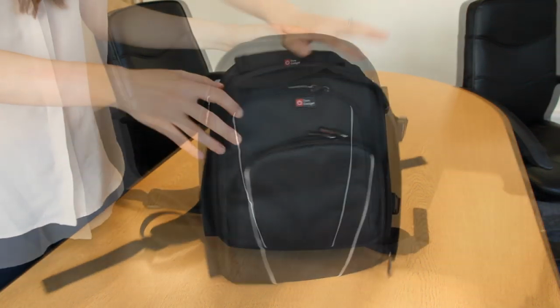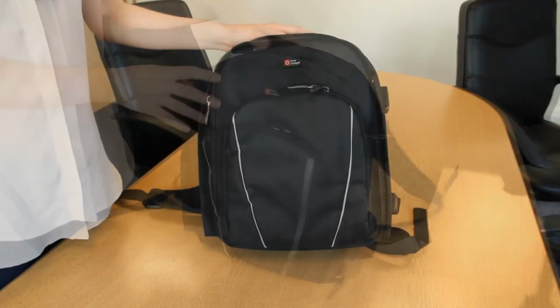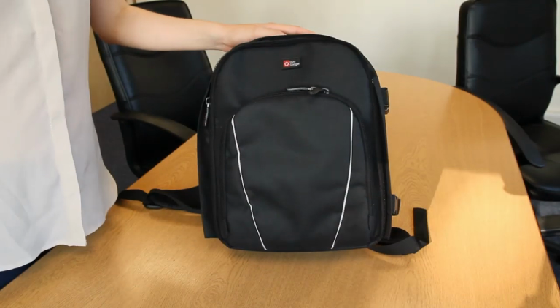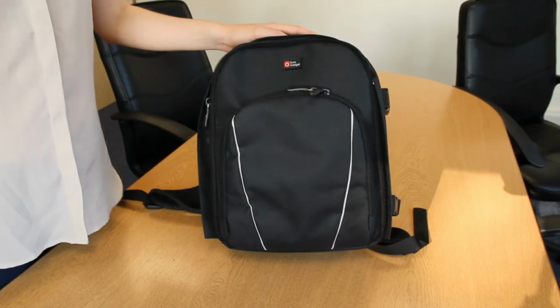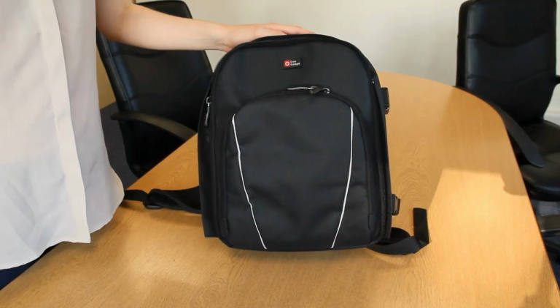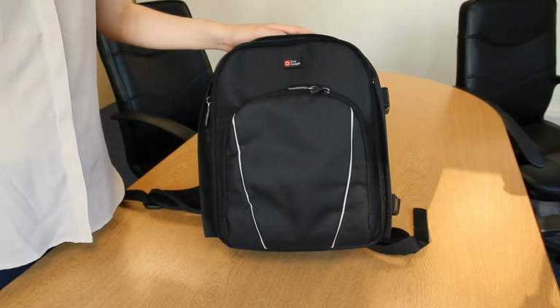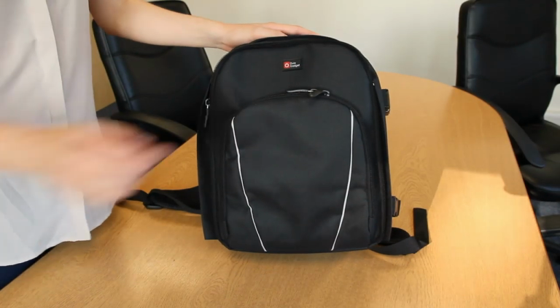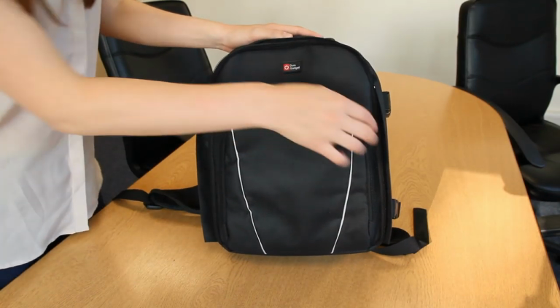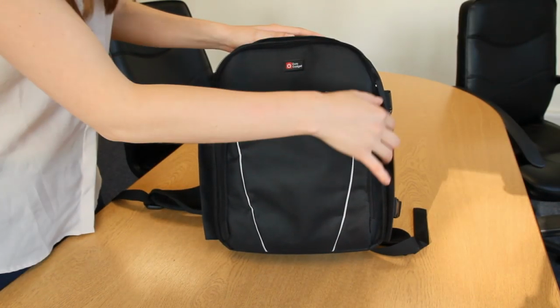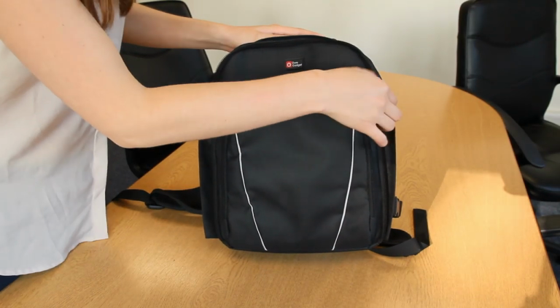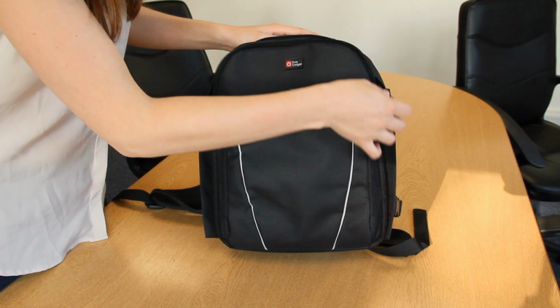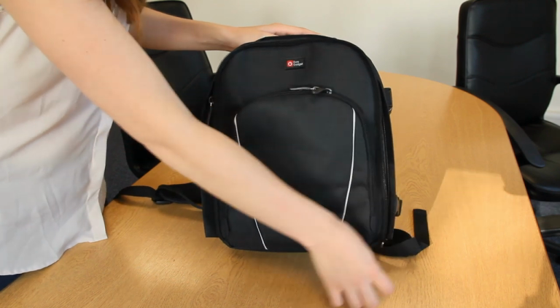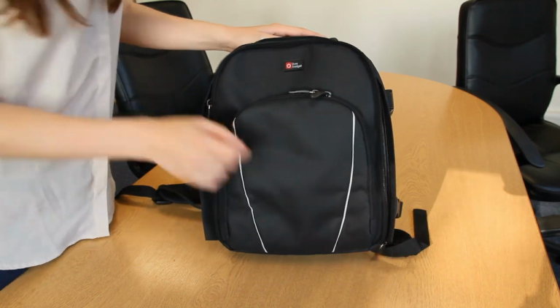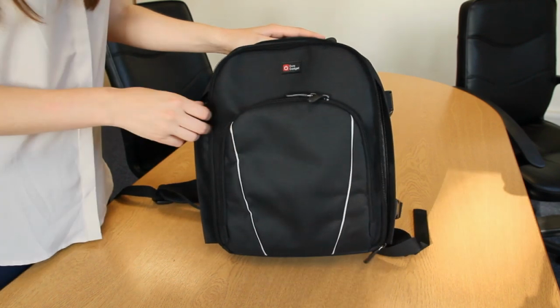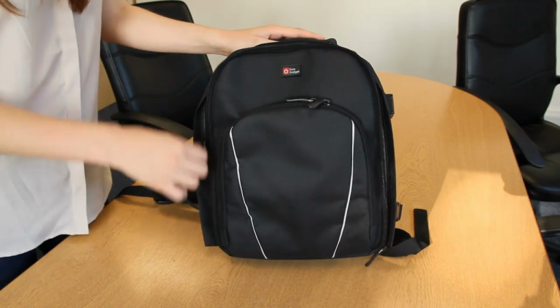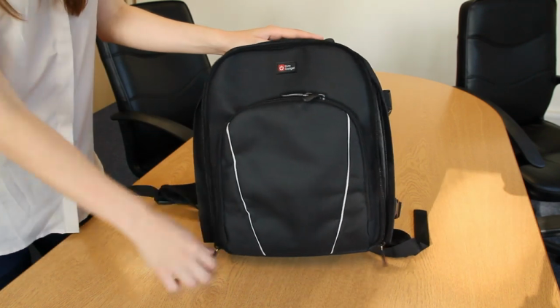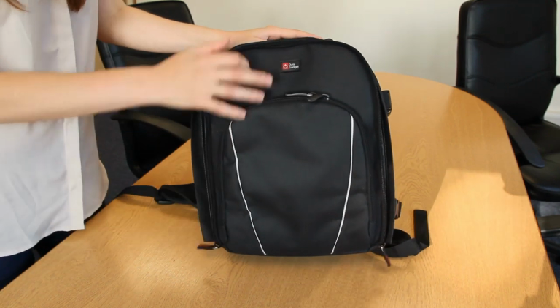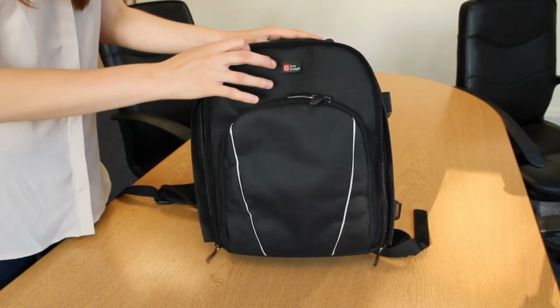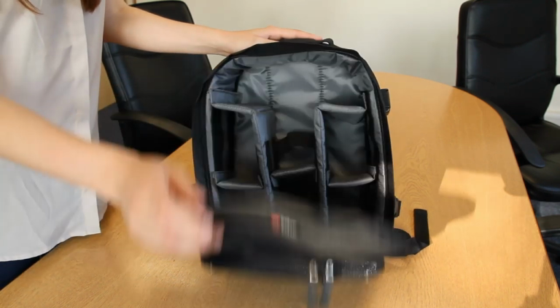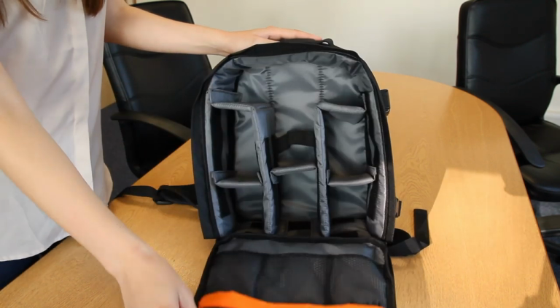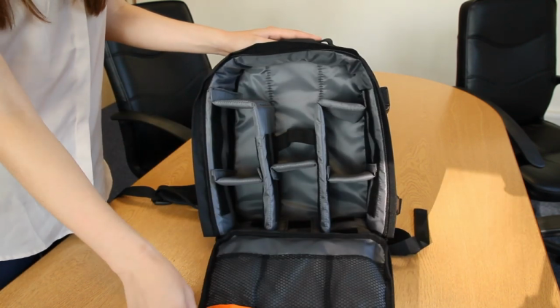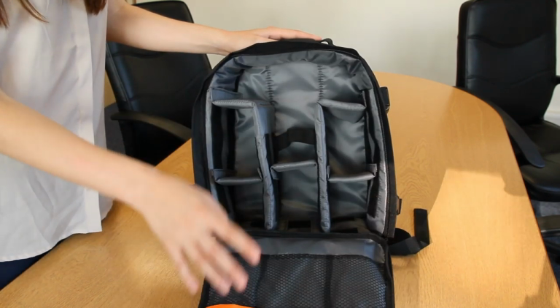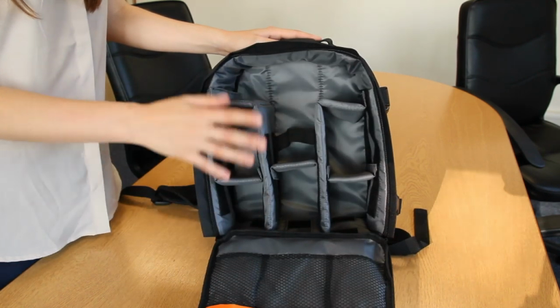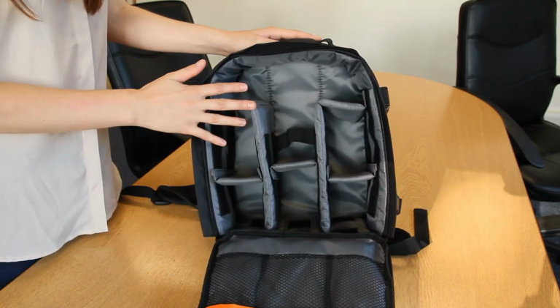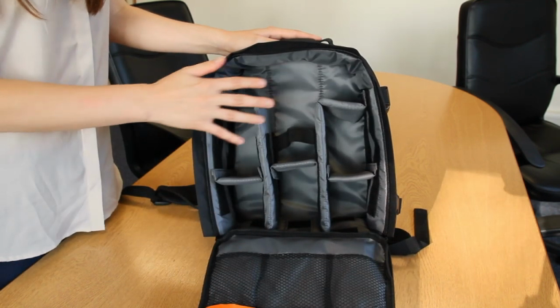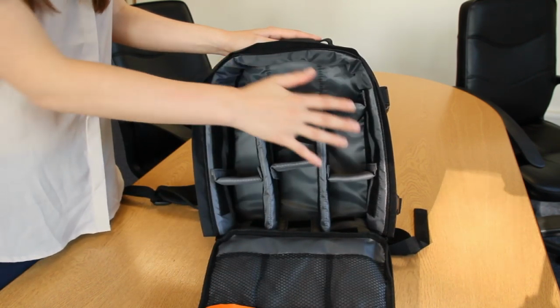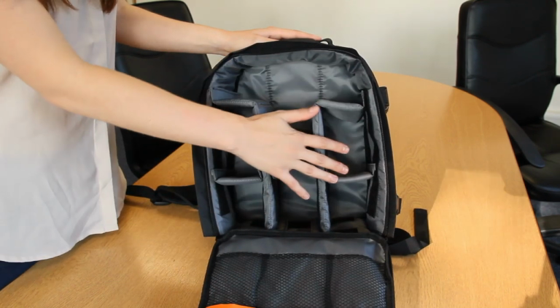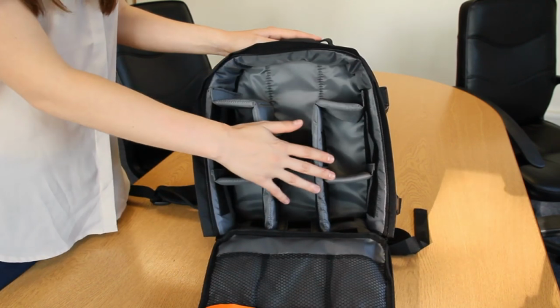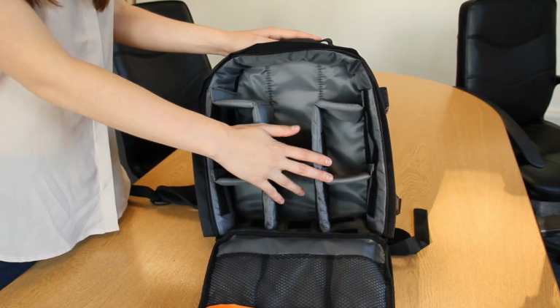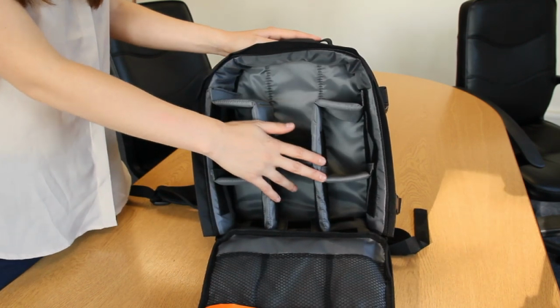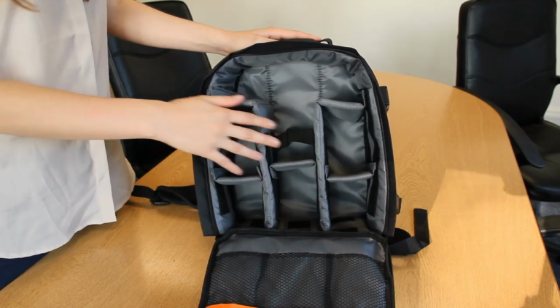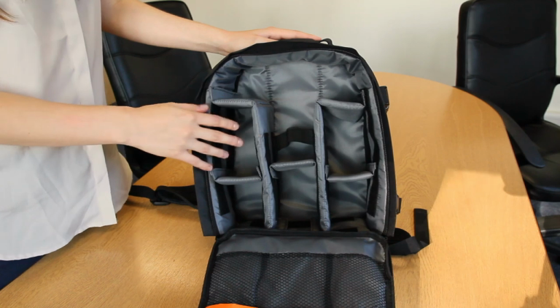Let's see what the inside is like. The interior has padded lining for securing your equipment.